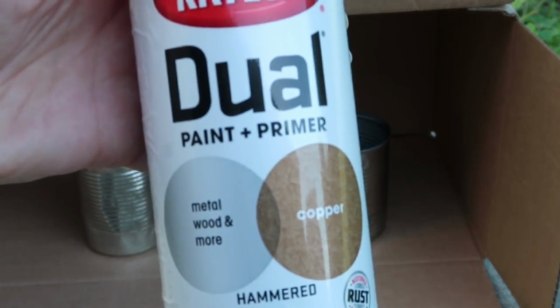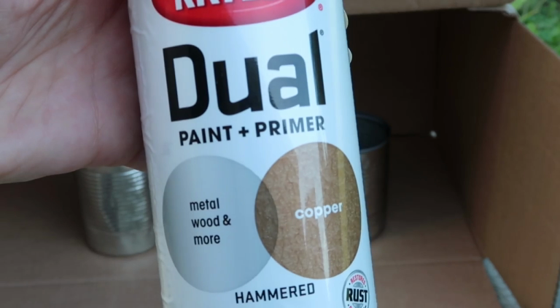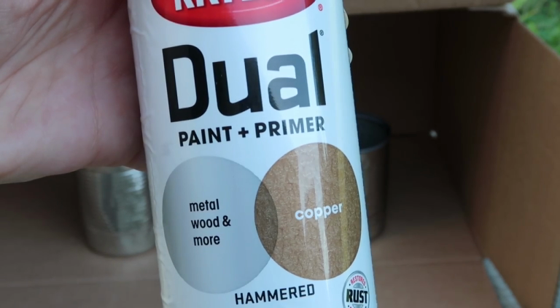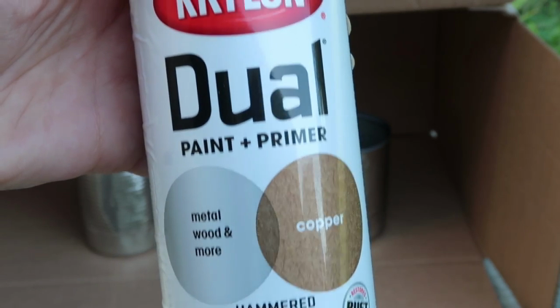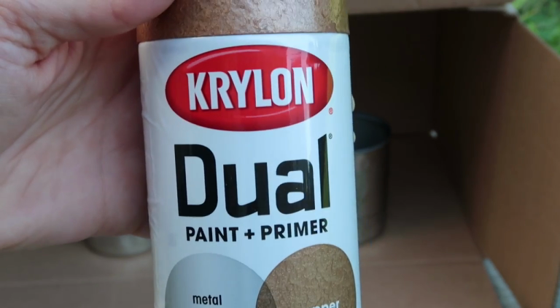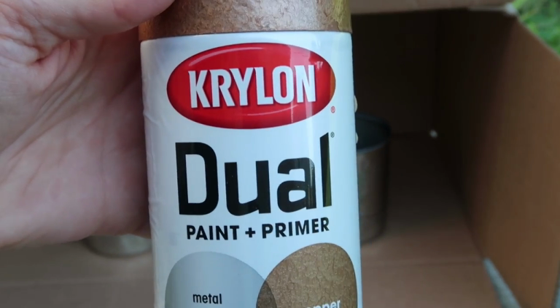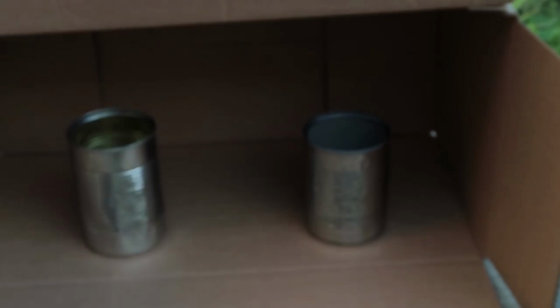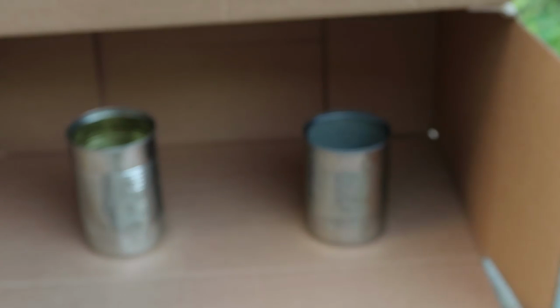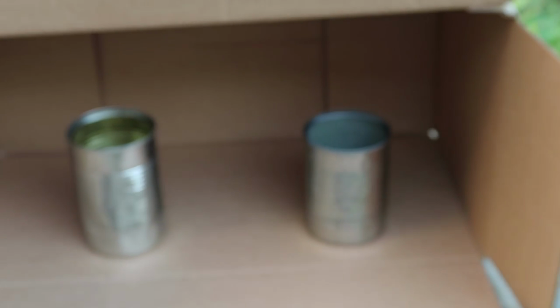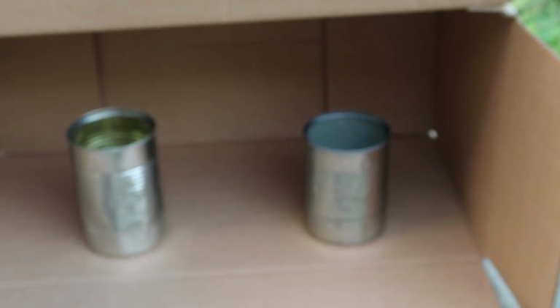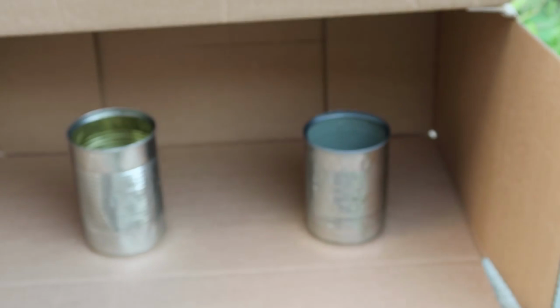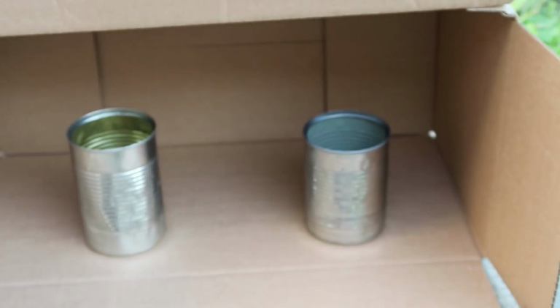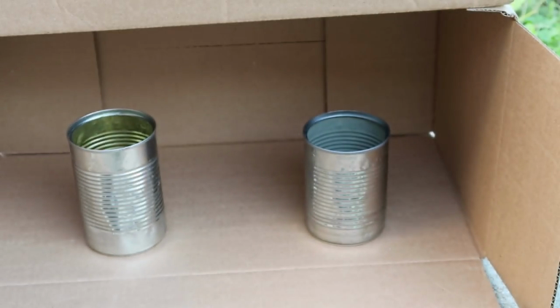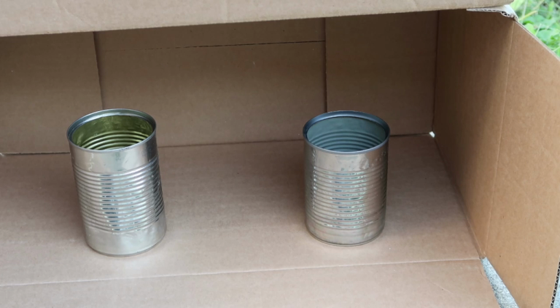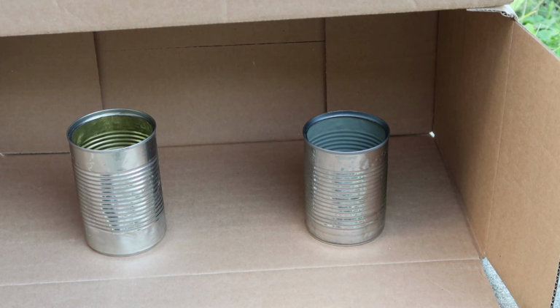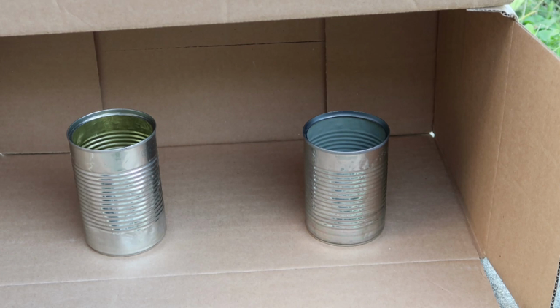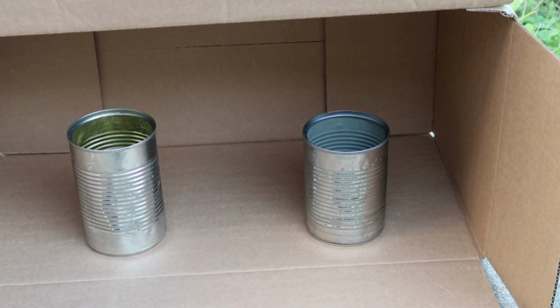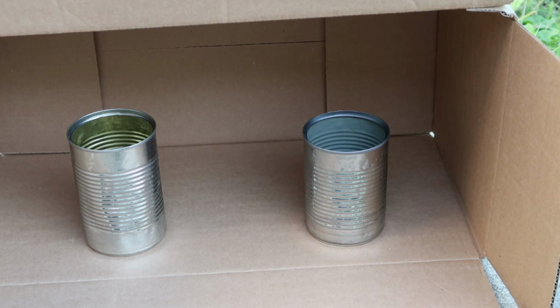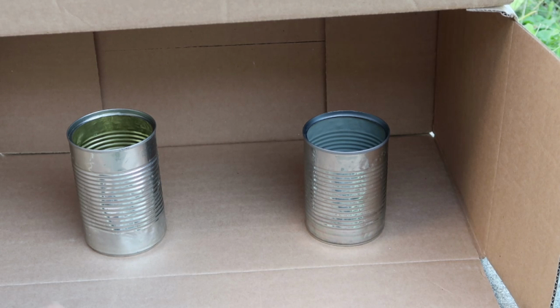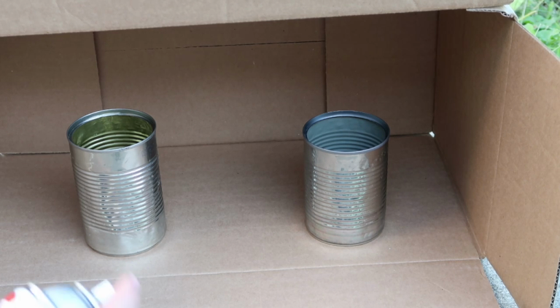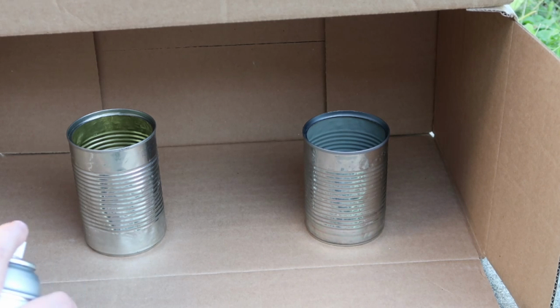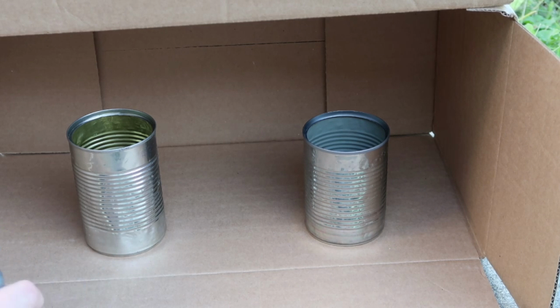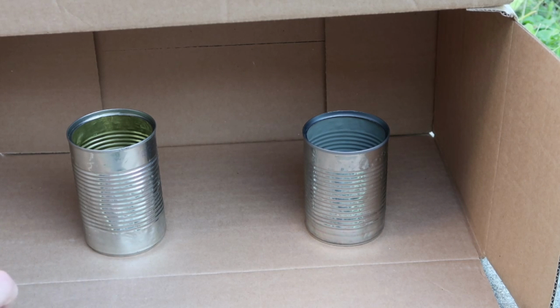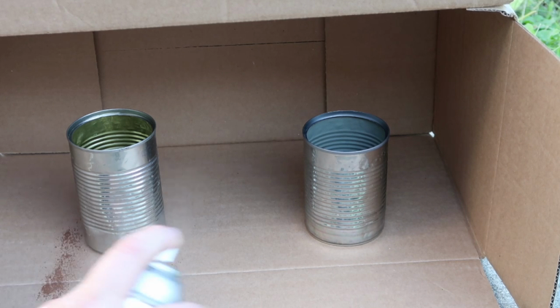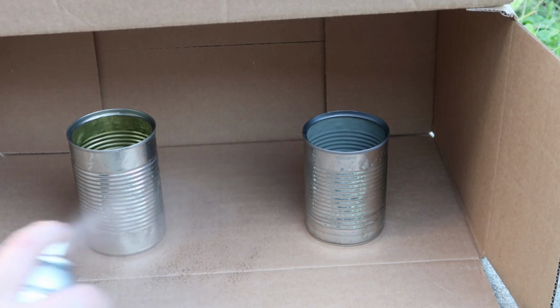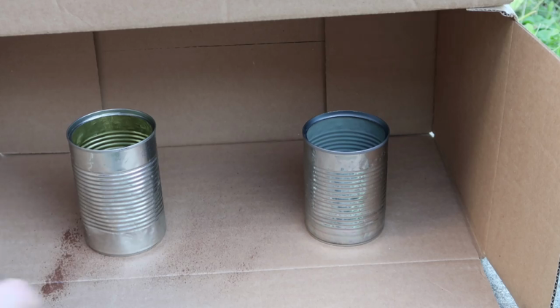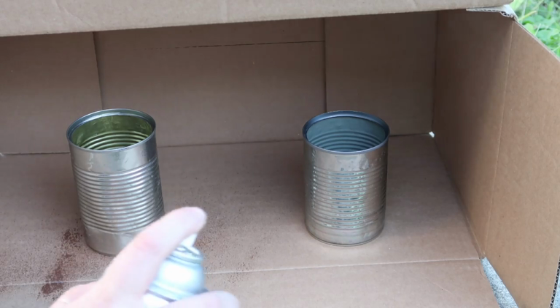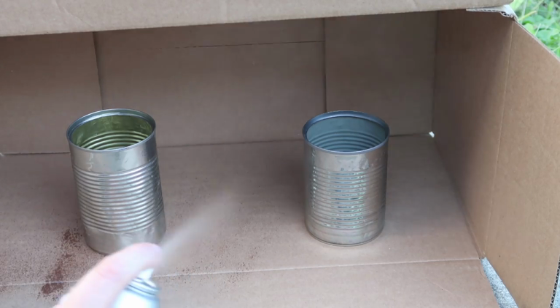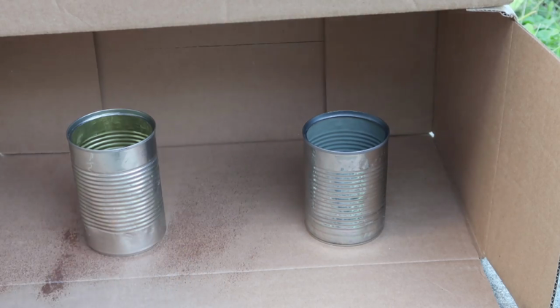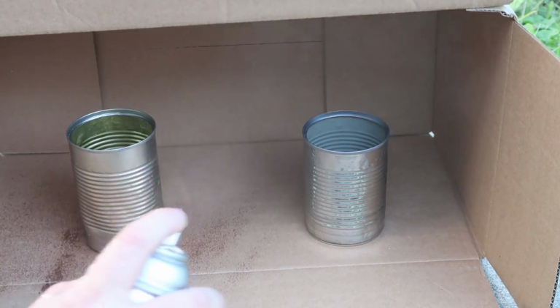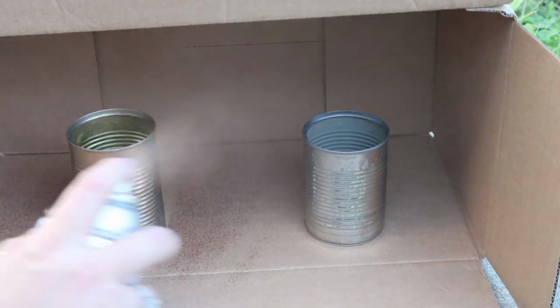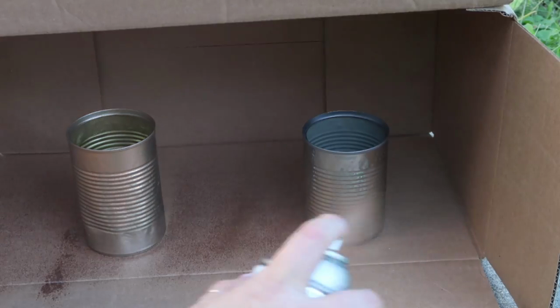I don't know if you've been seeing them at Hobby Lobby and stuff like that, but I love the look. So basically I destroyed these cans just by hitting them with this and putting in some dents, and then I grabbed this hammered copper spray paint and just gave them a couple coats.